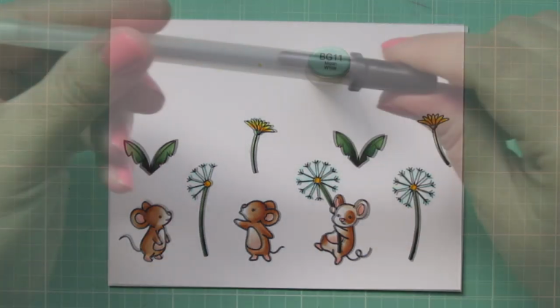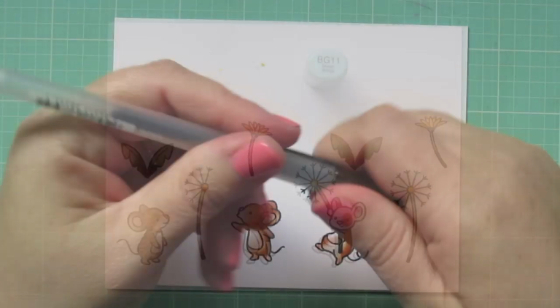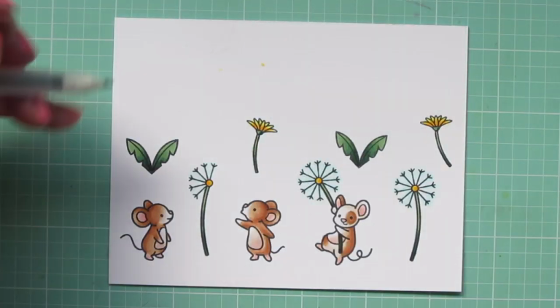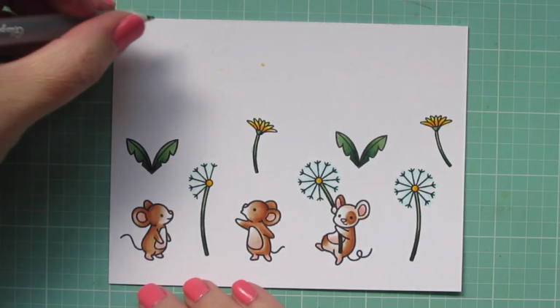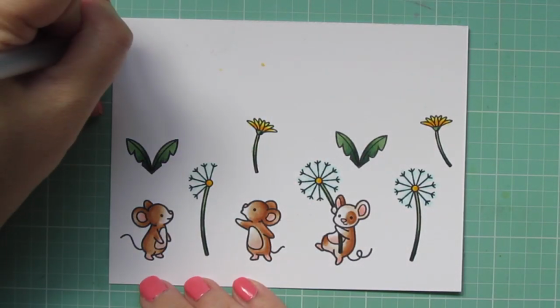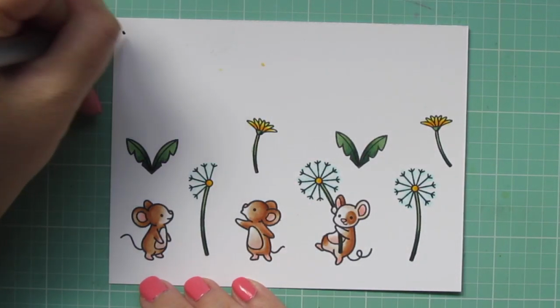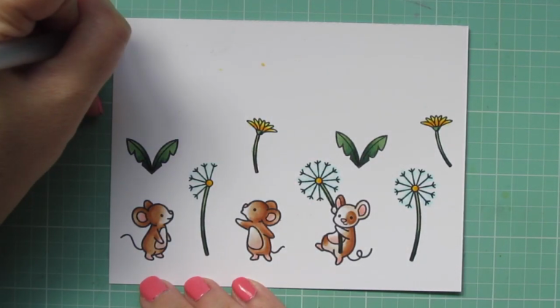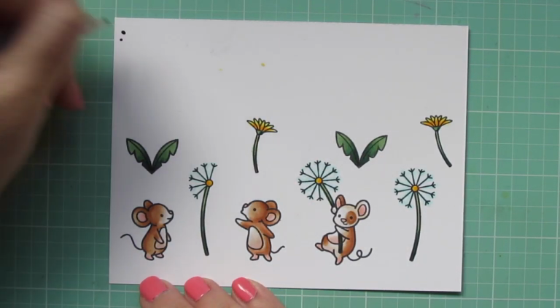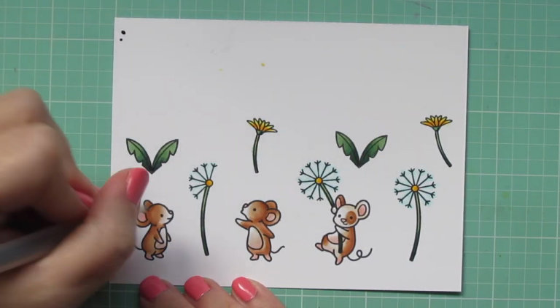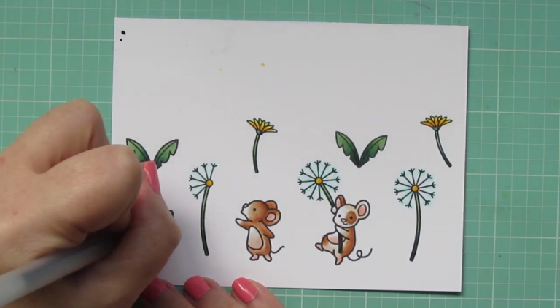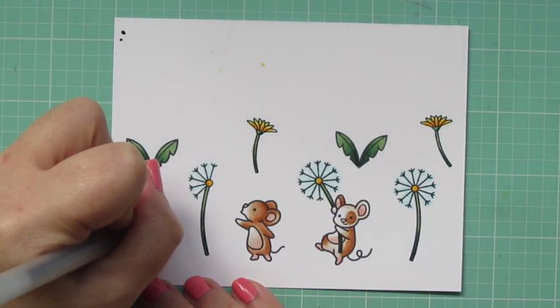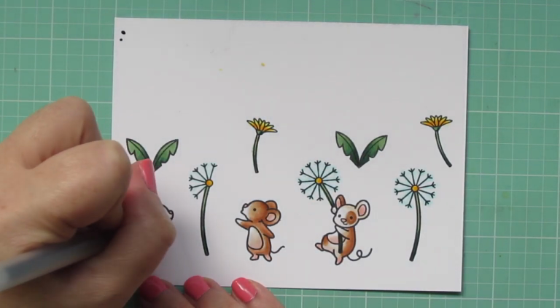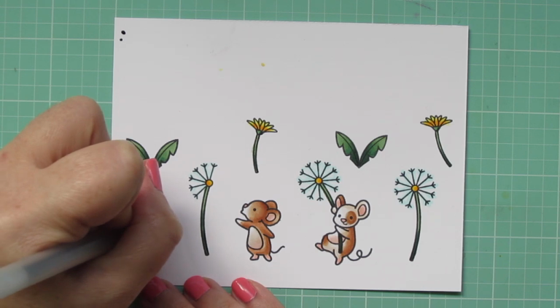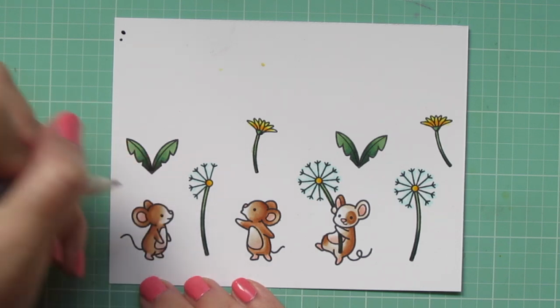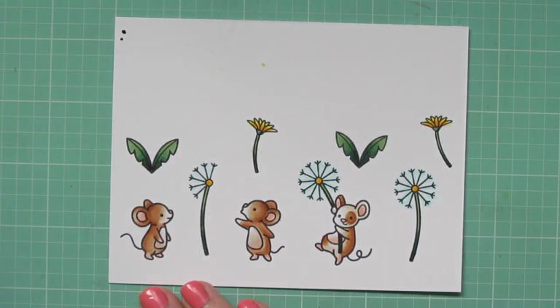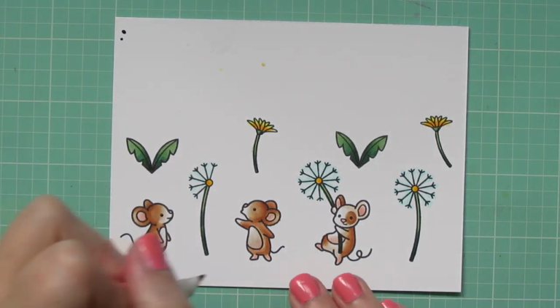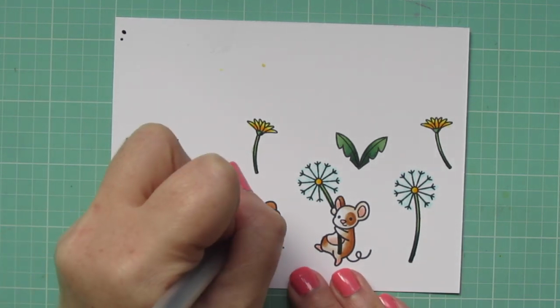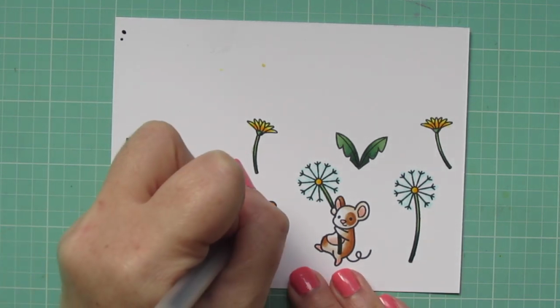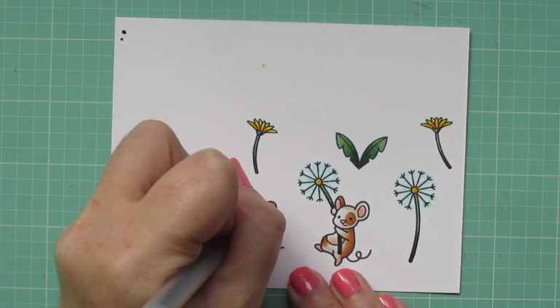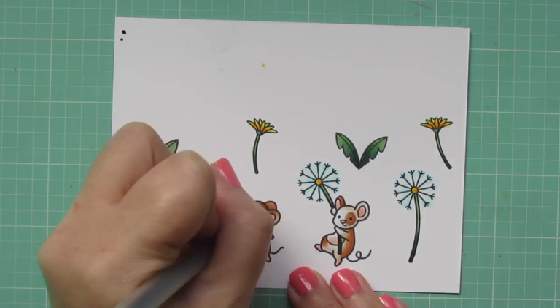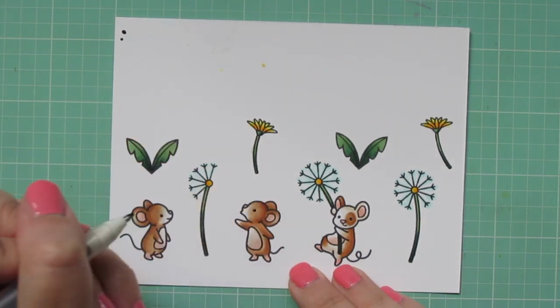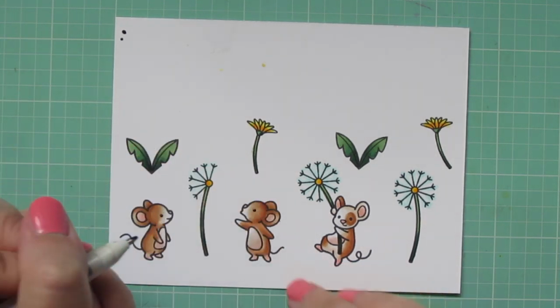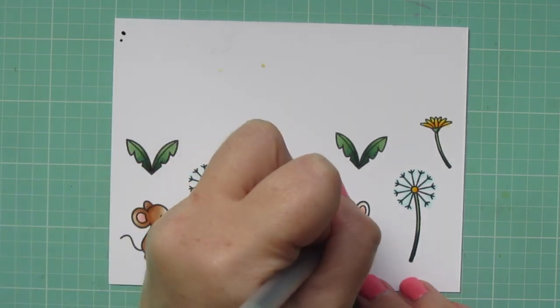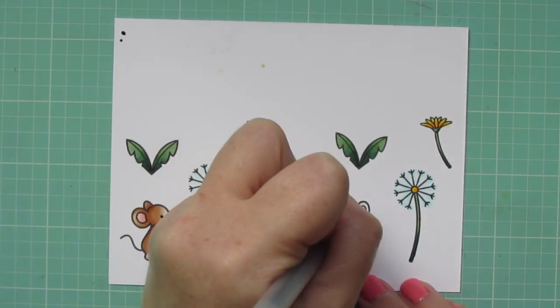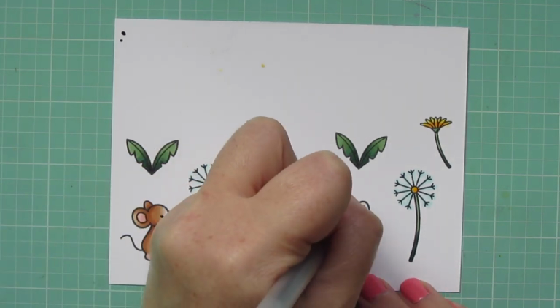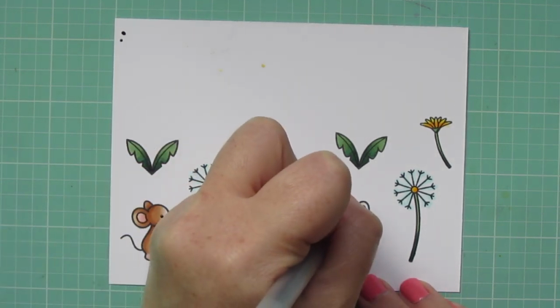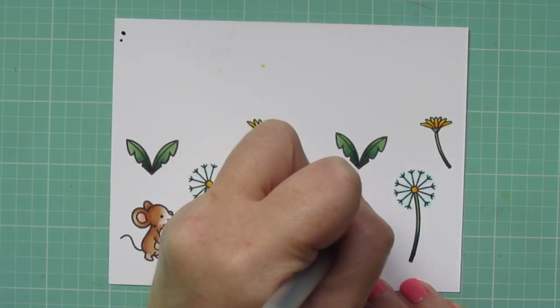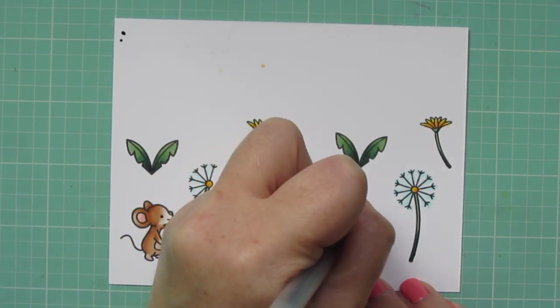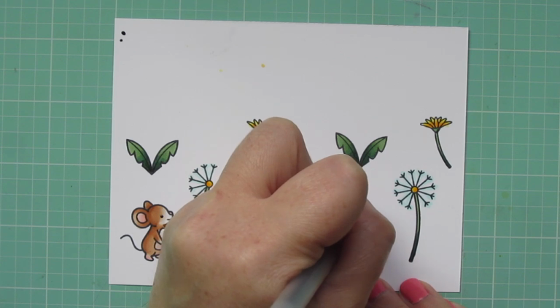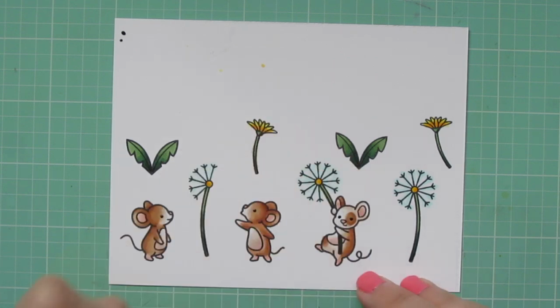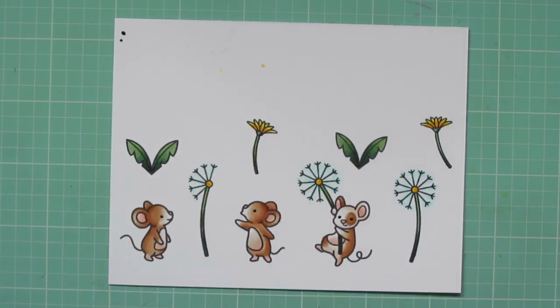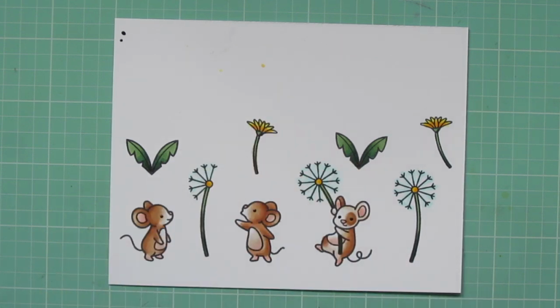Then I took a black Sakura jelly roll marker and went over the eyes of the mice, and then I trimmed these images out with their matching dies.